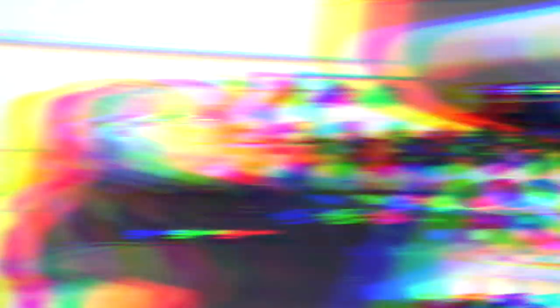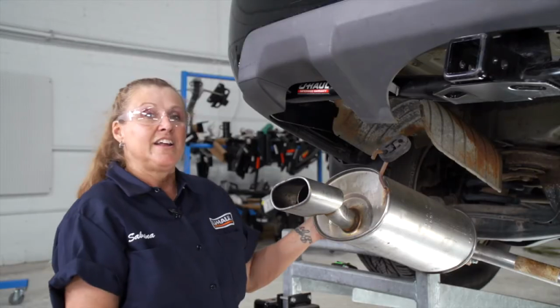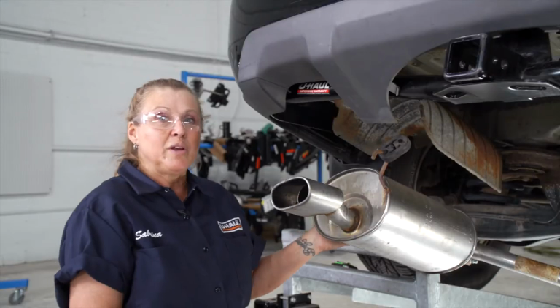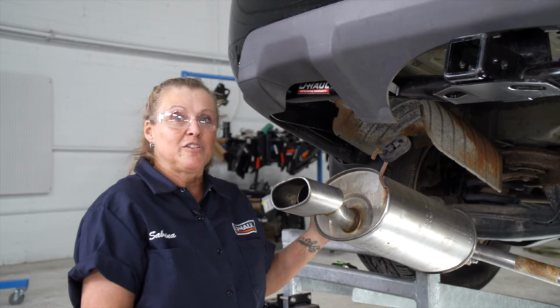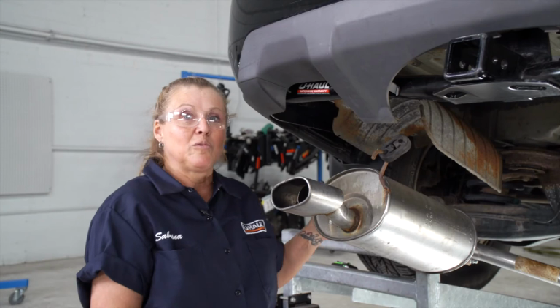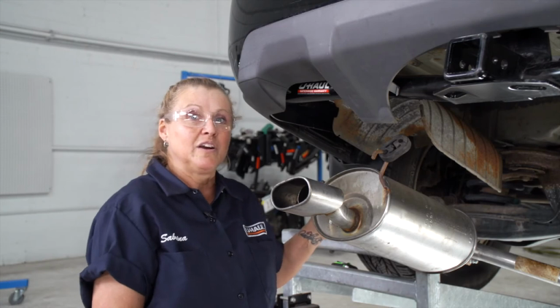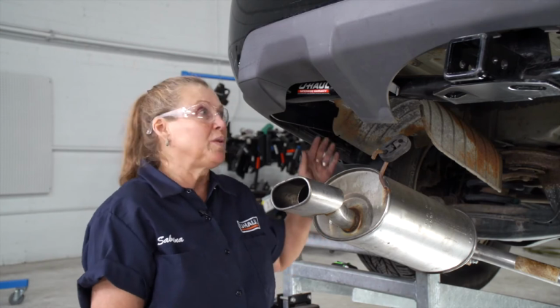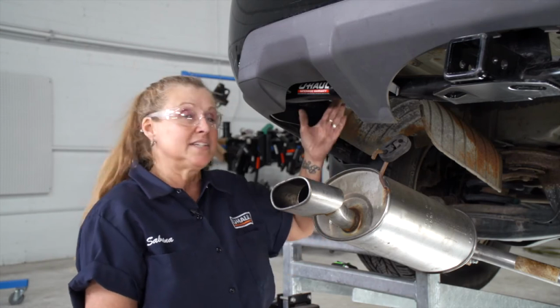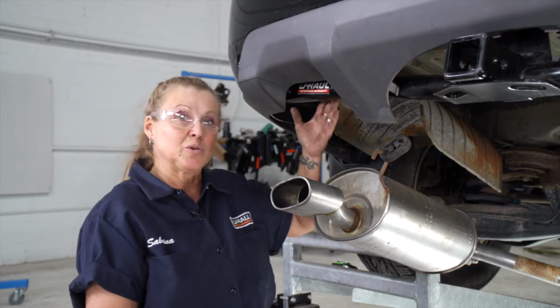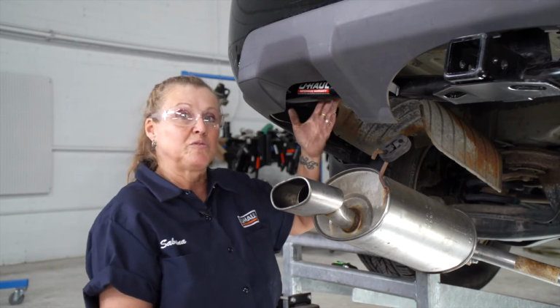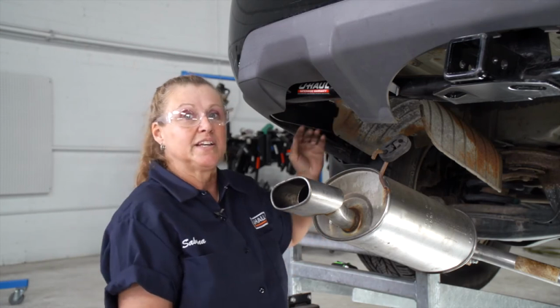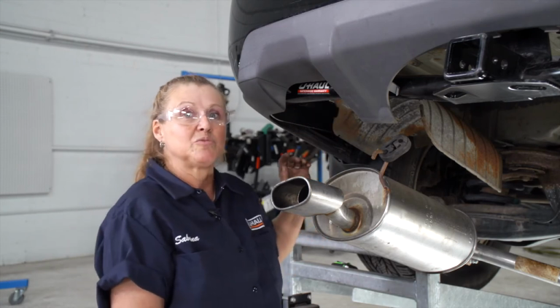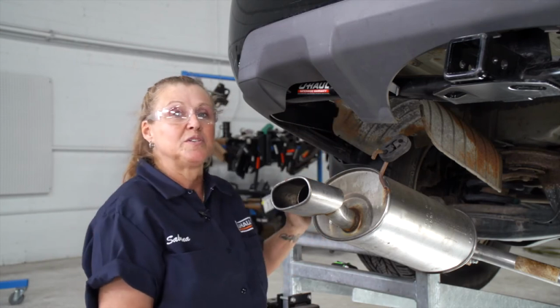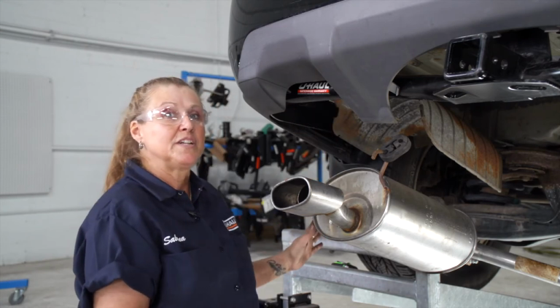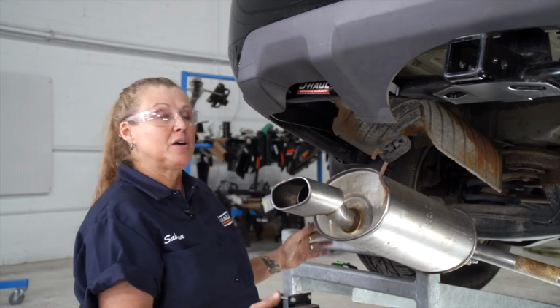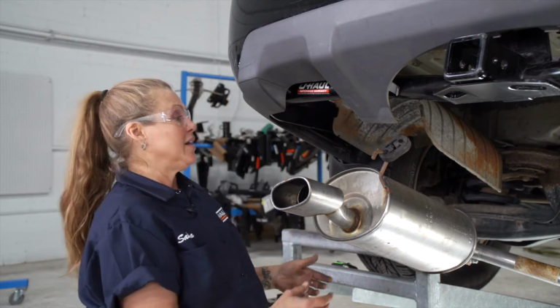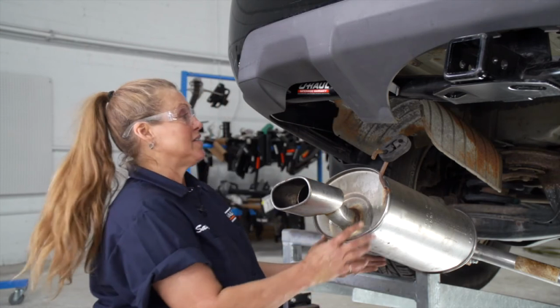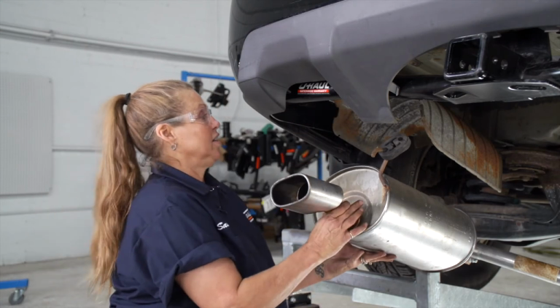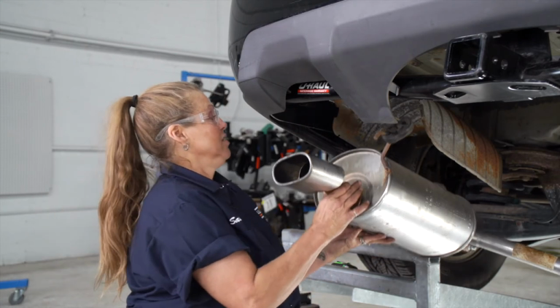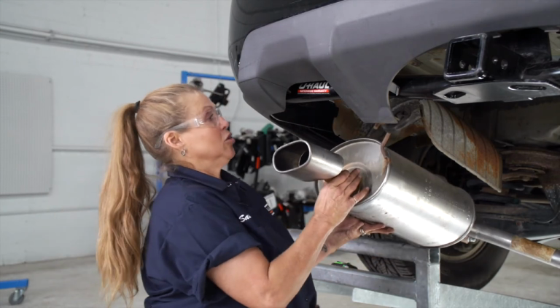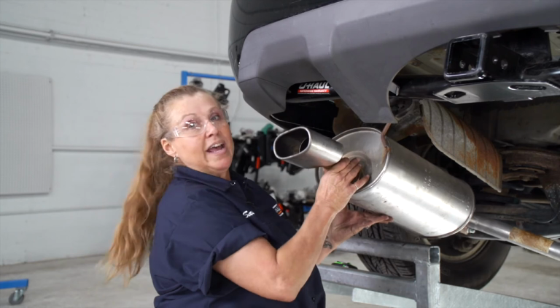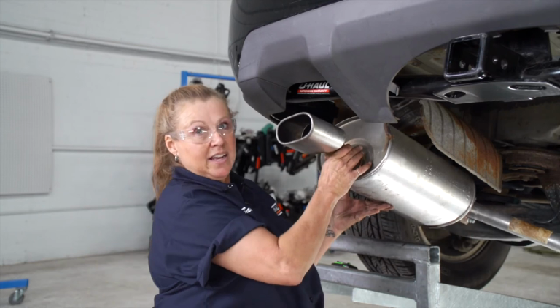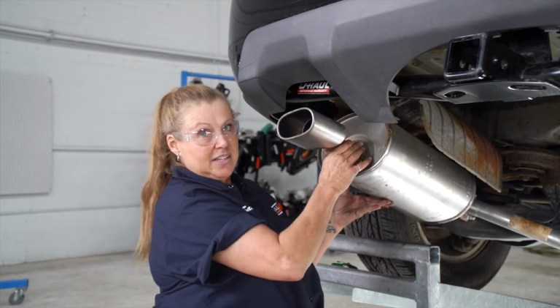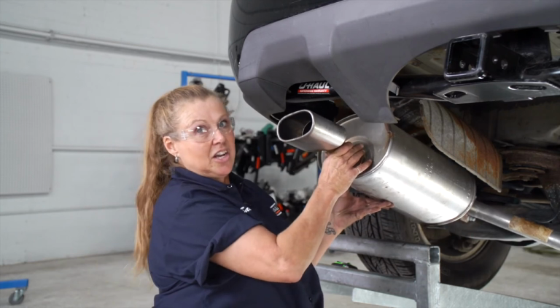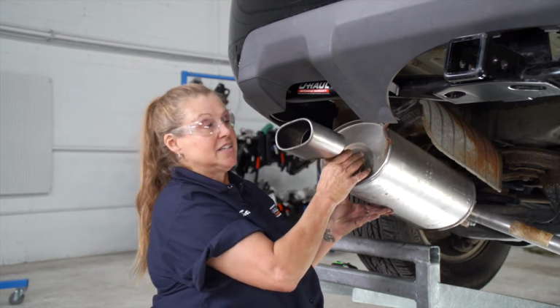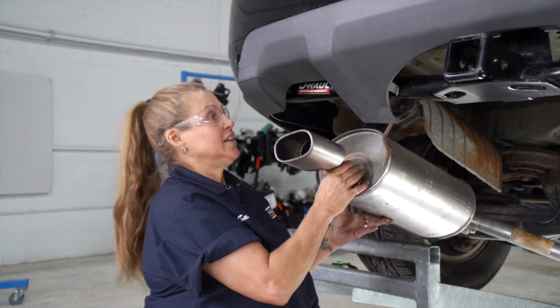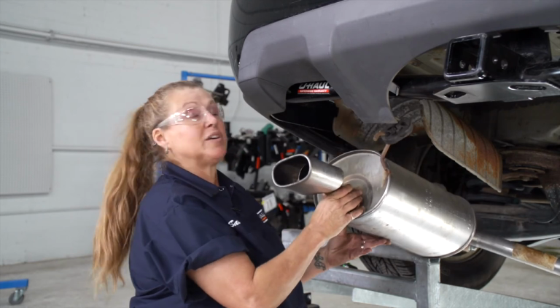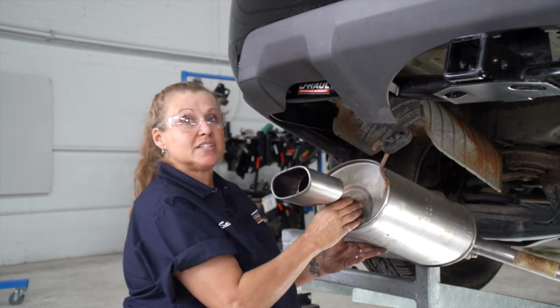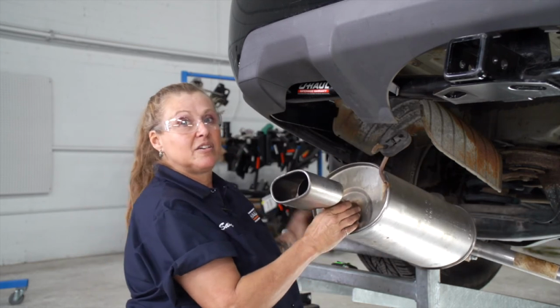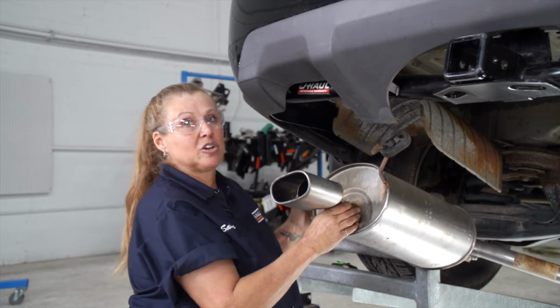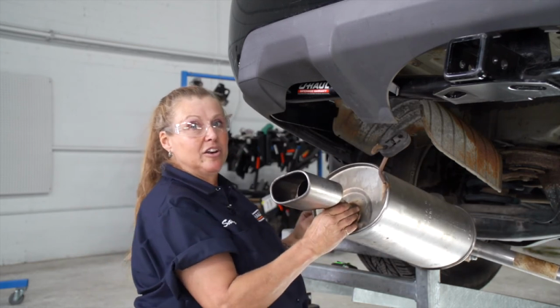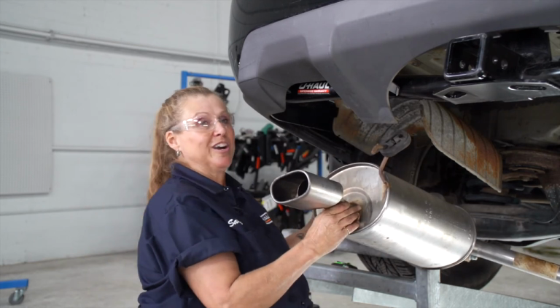Now that we have all the hardware in place and torqued for the hitch, we're going to finish up by reinstalling and rehanging the exhaust, and then we'll get this vehicle back on the ground.